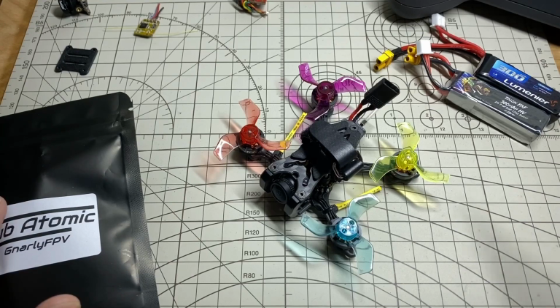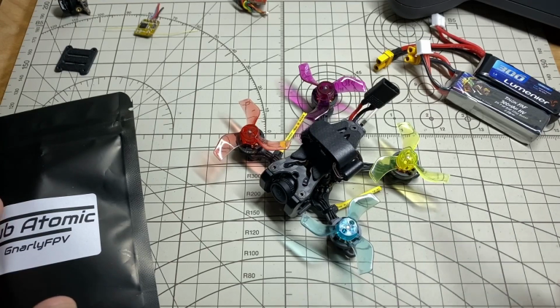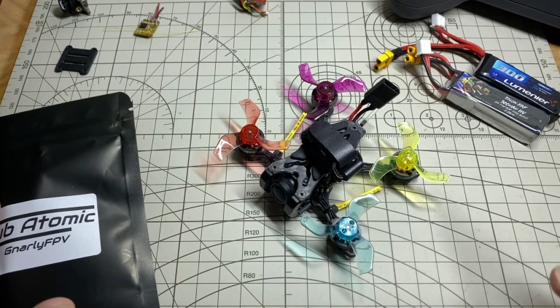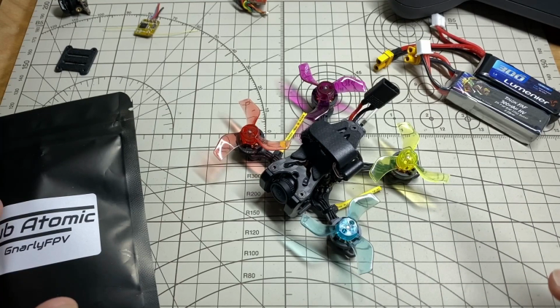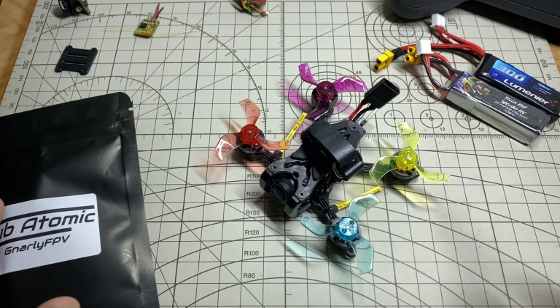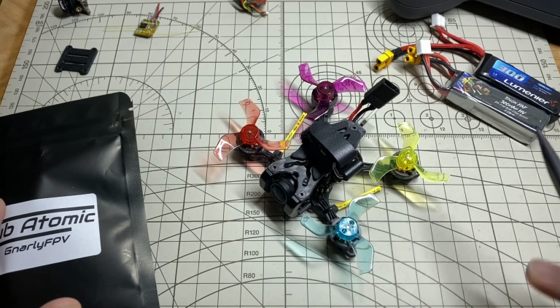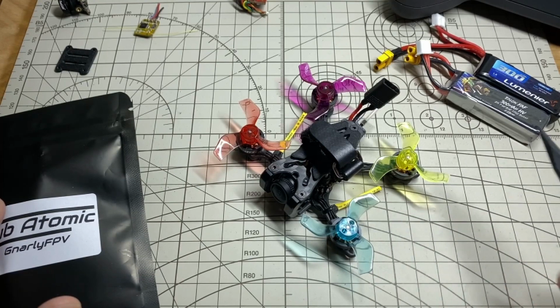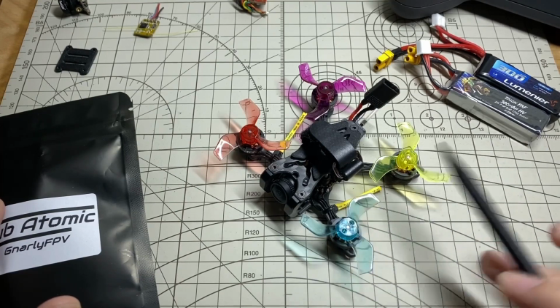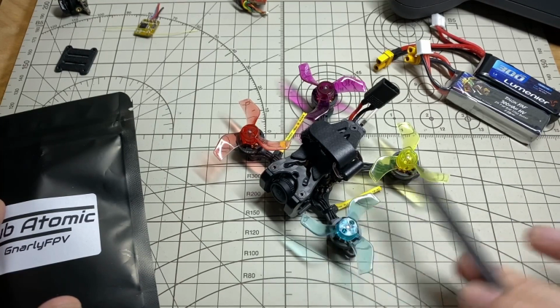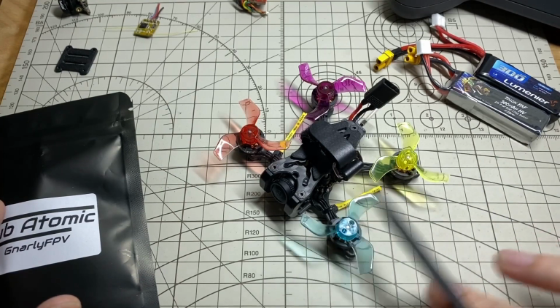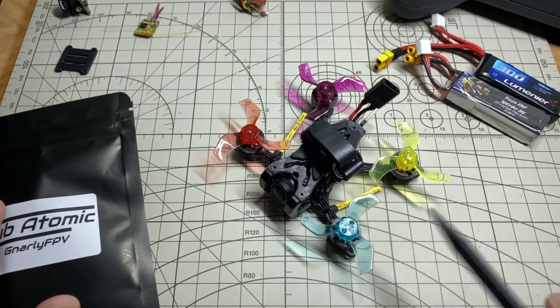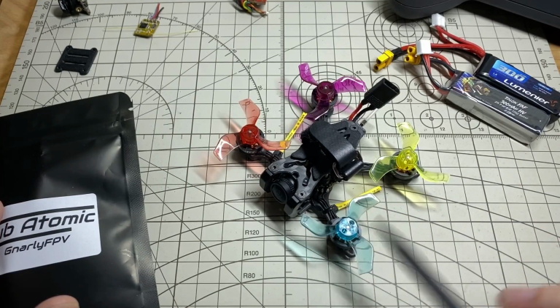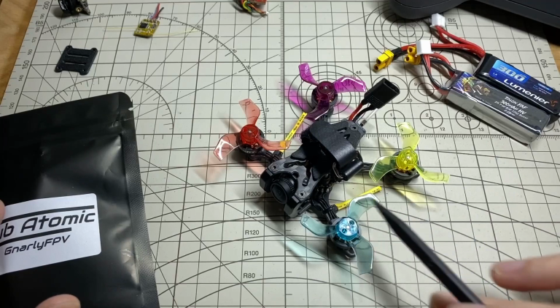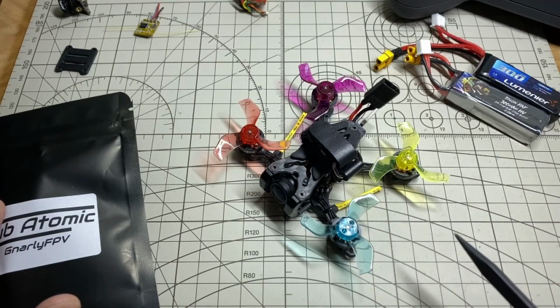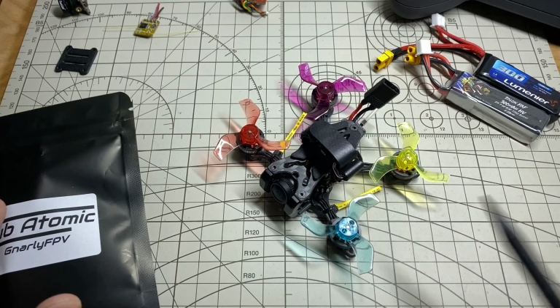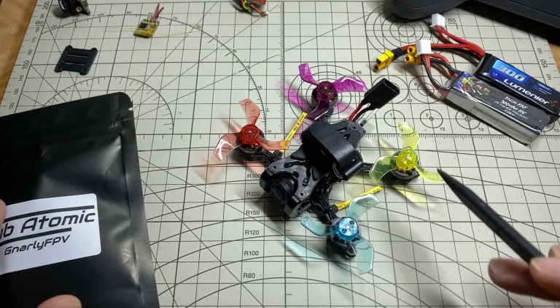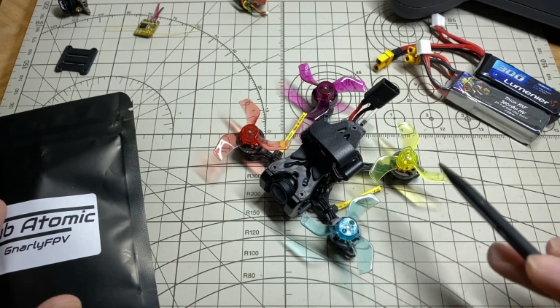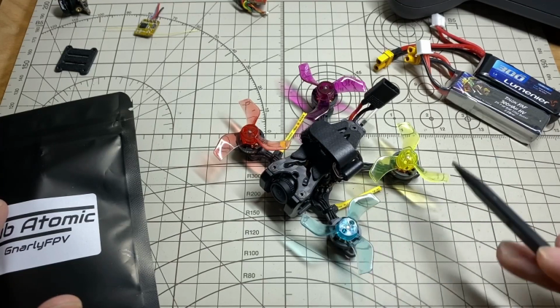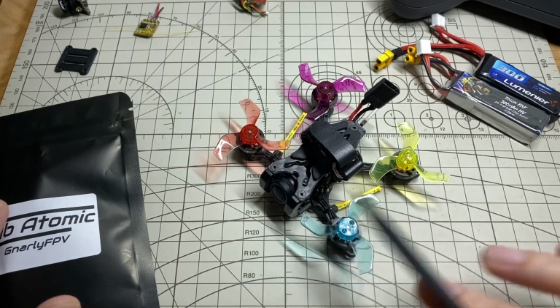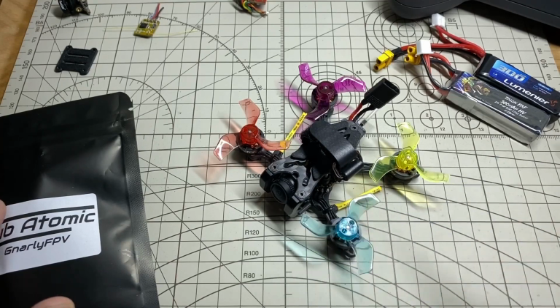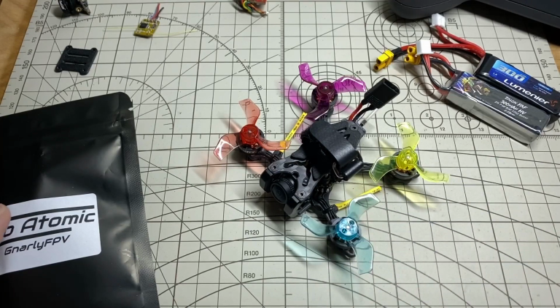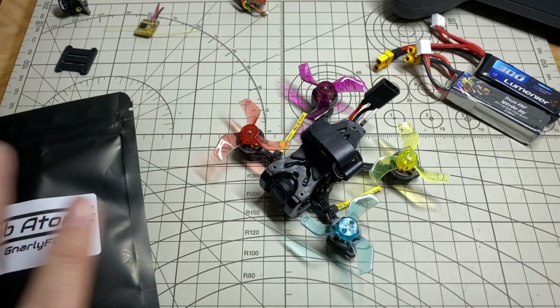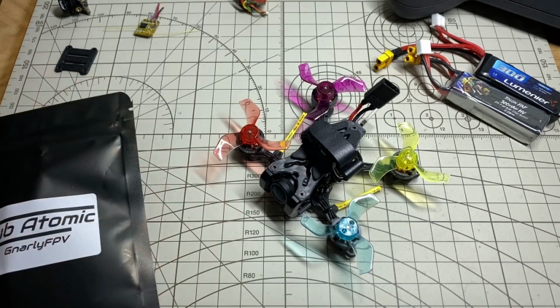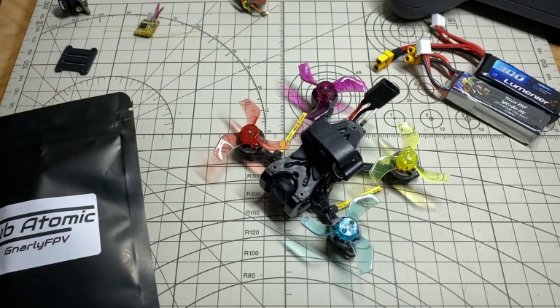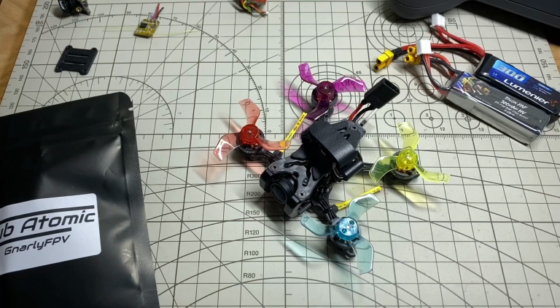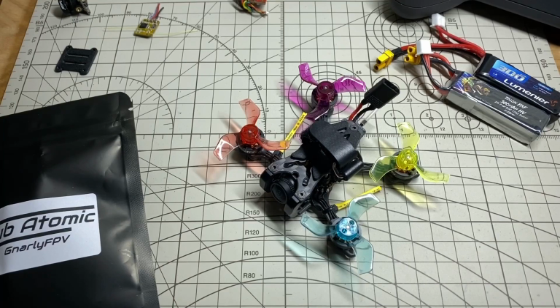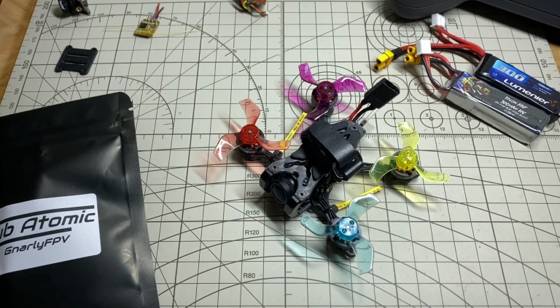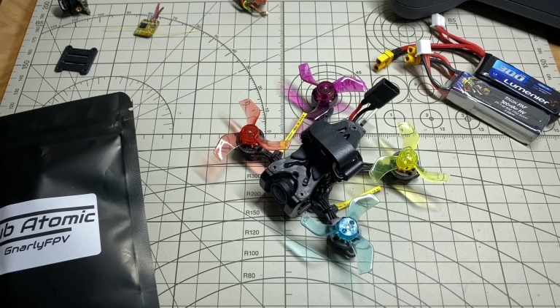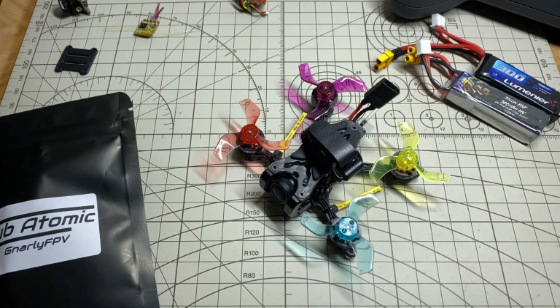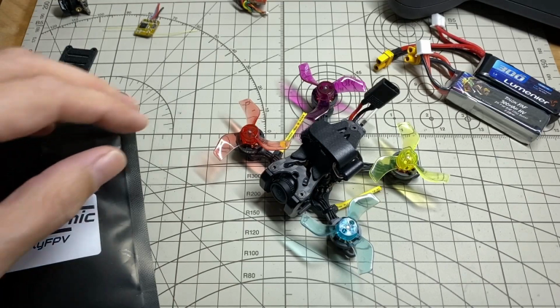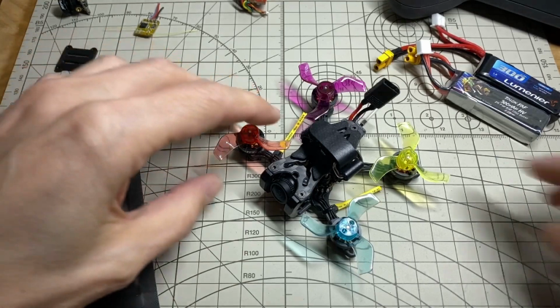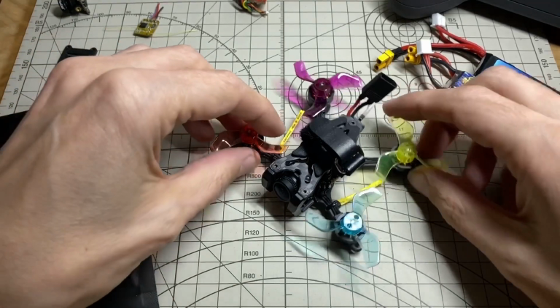In terms of the video noise, I basically changed out all the electronics saved for the motors and the flight controller — the VTX and camera are both different — and I also swapped out the receiver, though that won't have anything to do with the video noise.